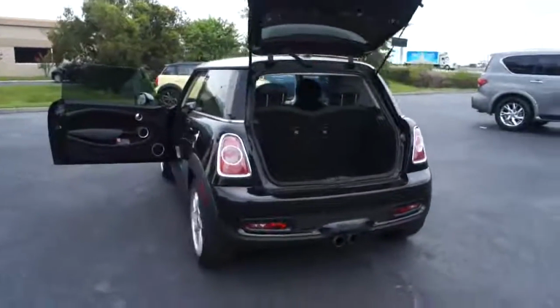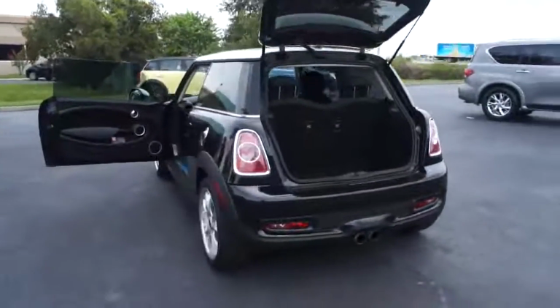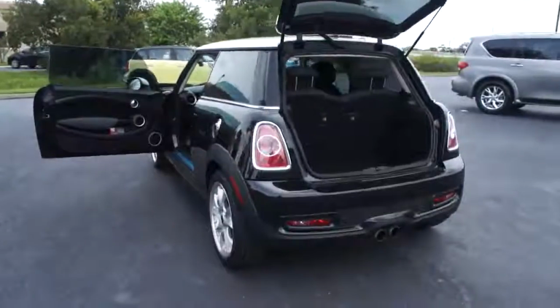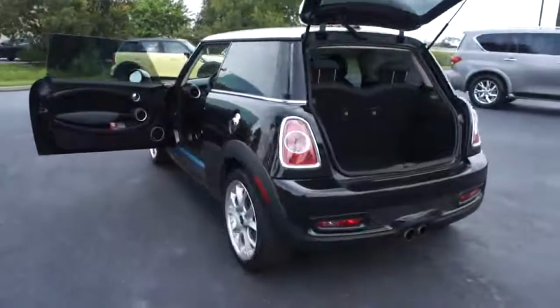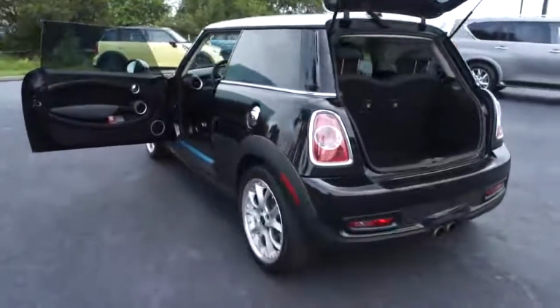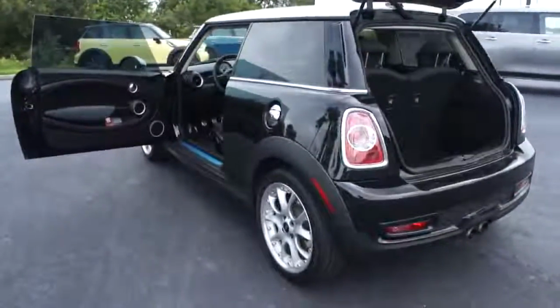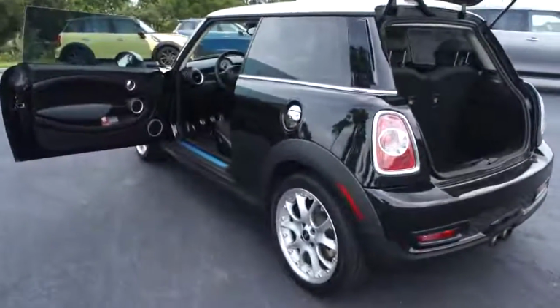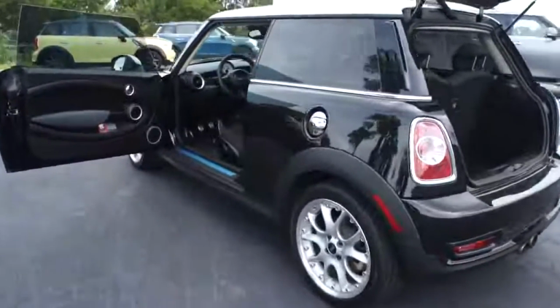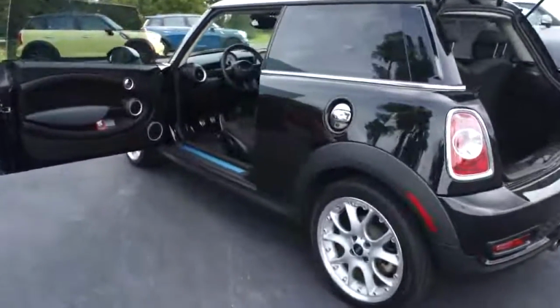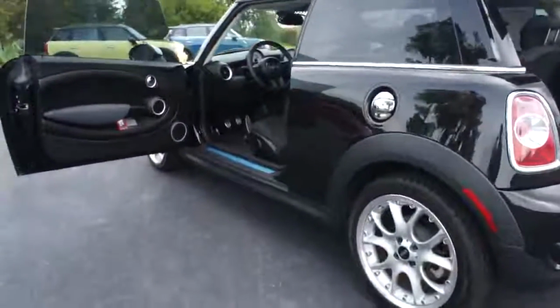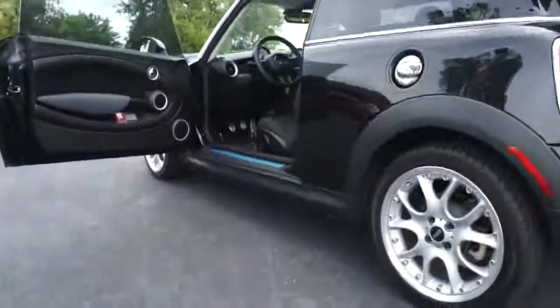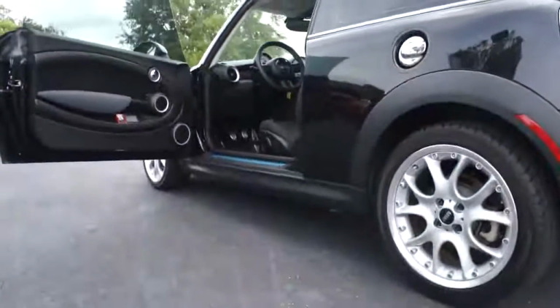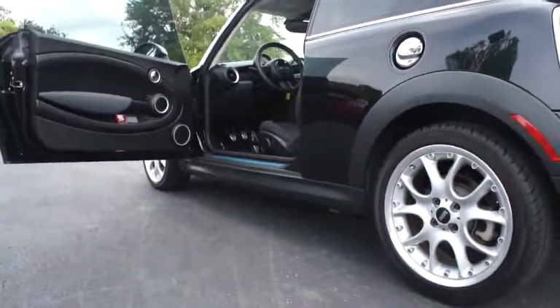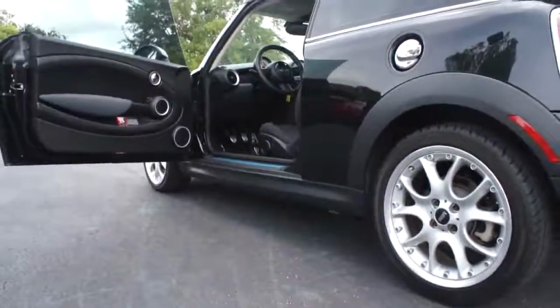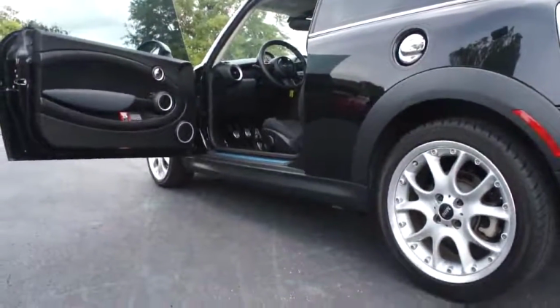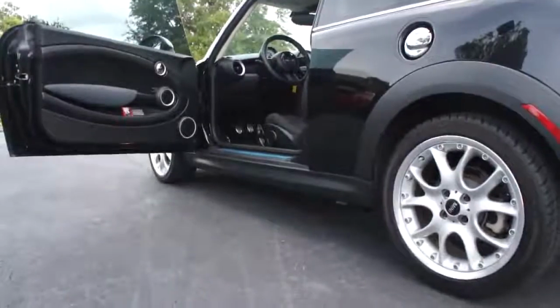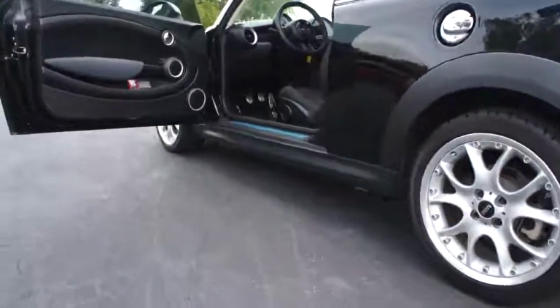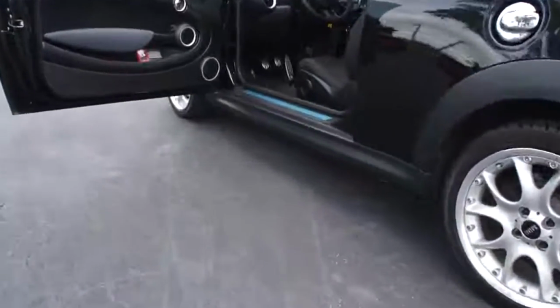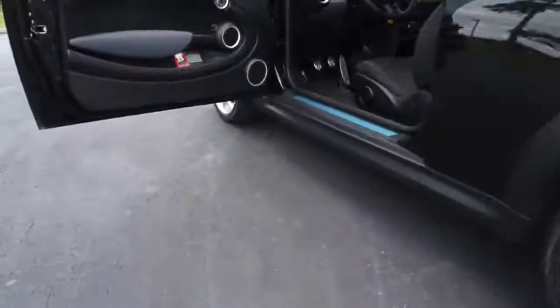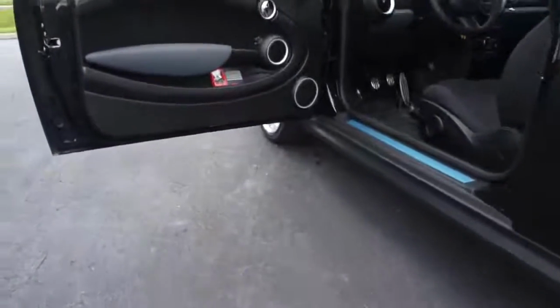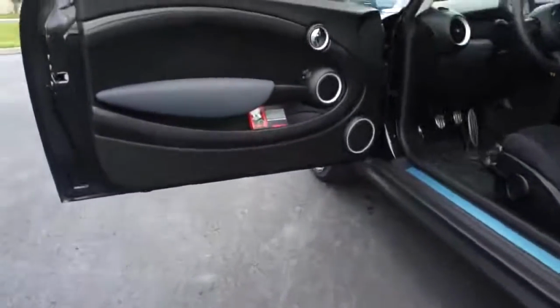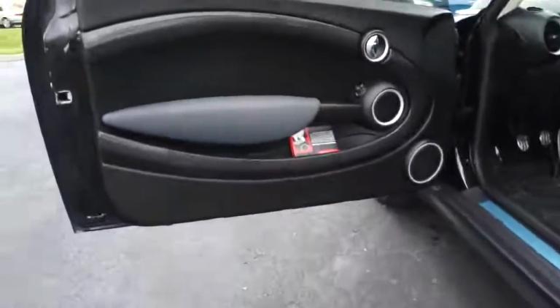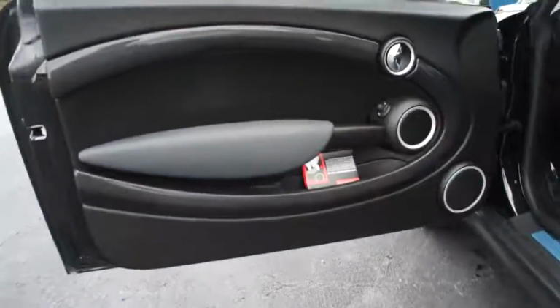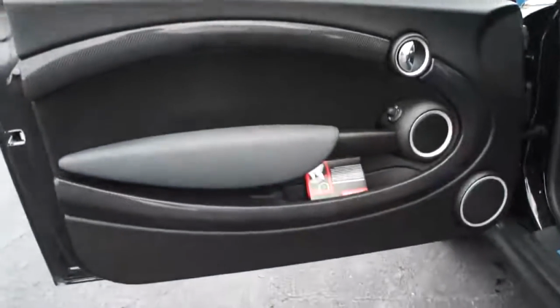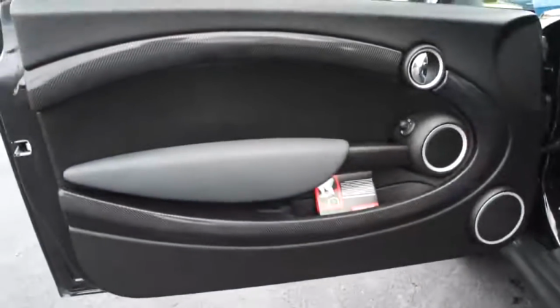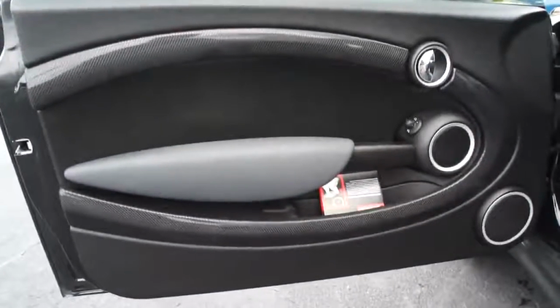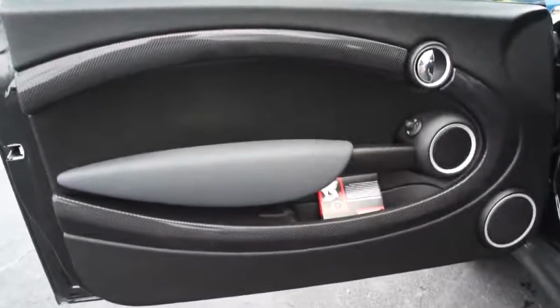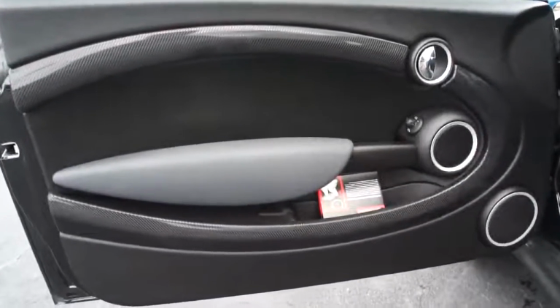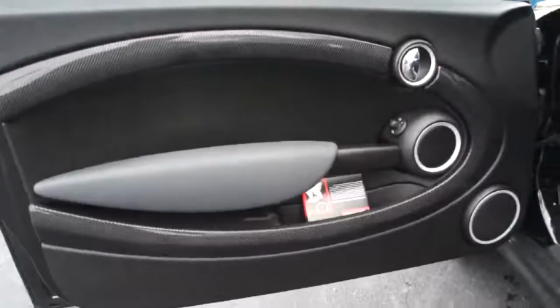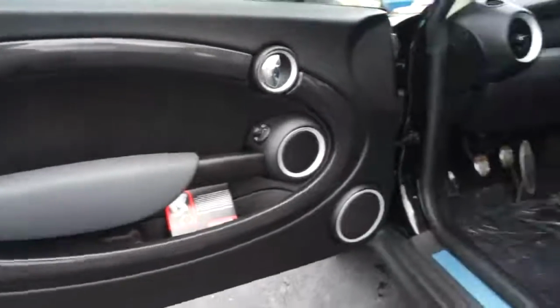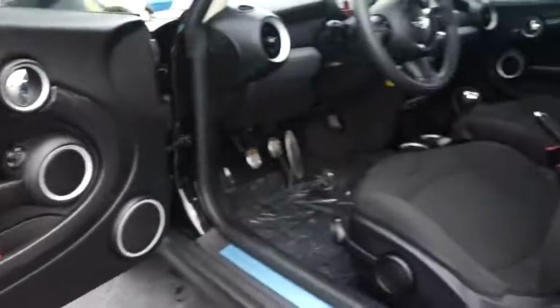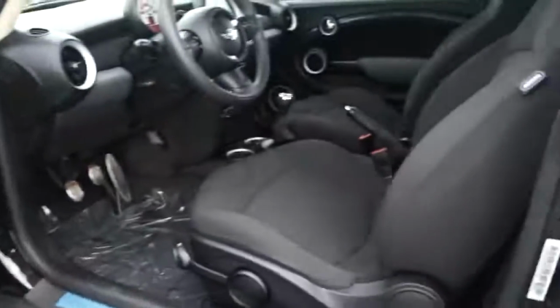Aluminum wheels, keyless start, cruise control, FWD, rear defrost, AM FM stereo radio, bucket seats, CD player, MP3 player, fog lamps, trip computer.